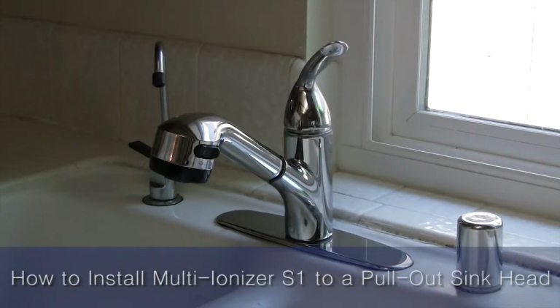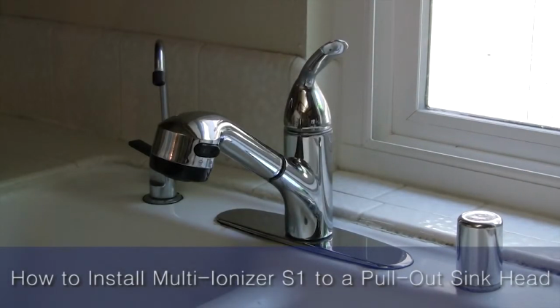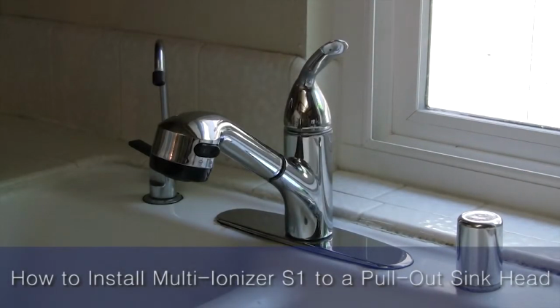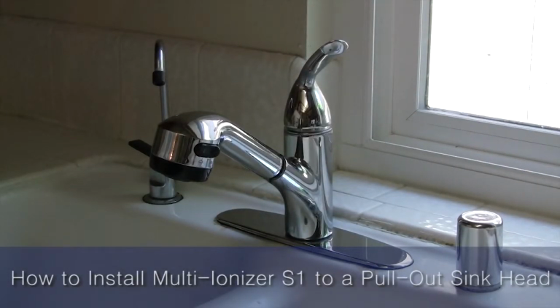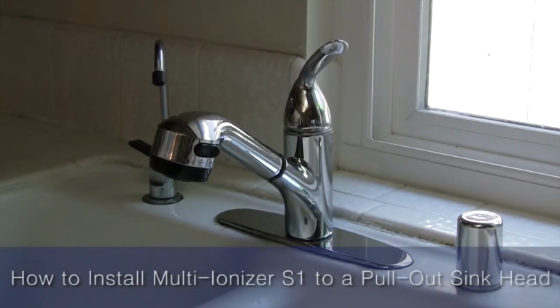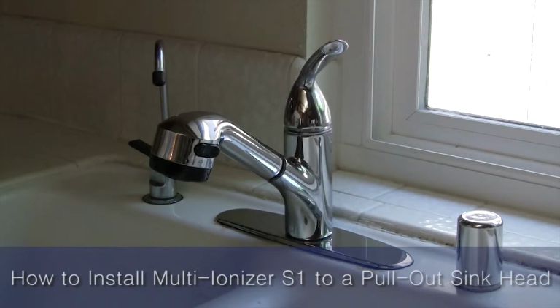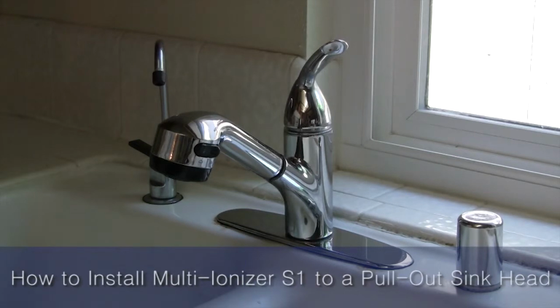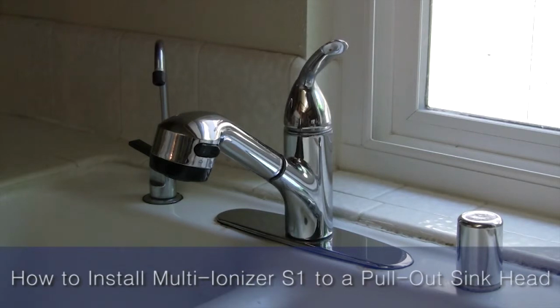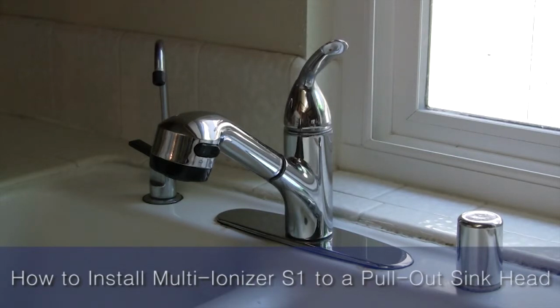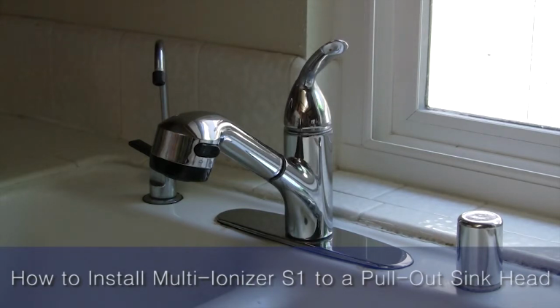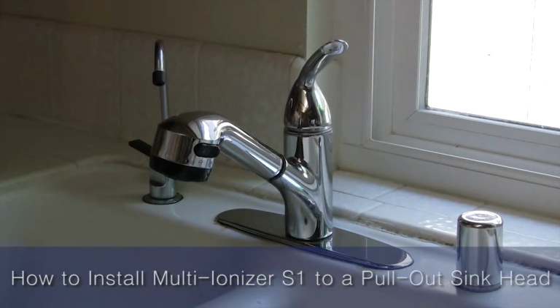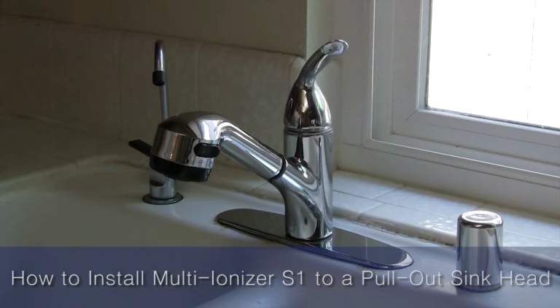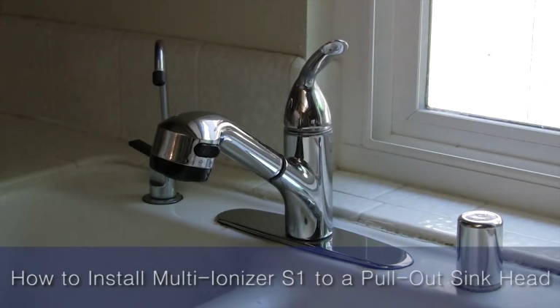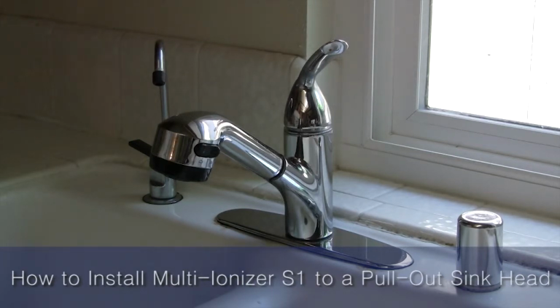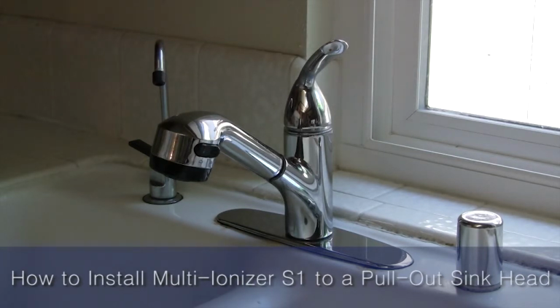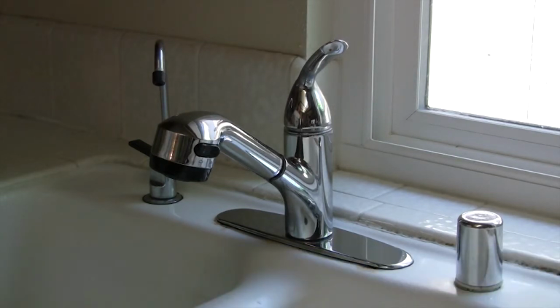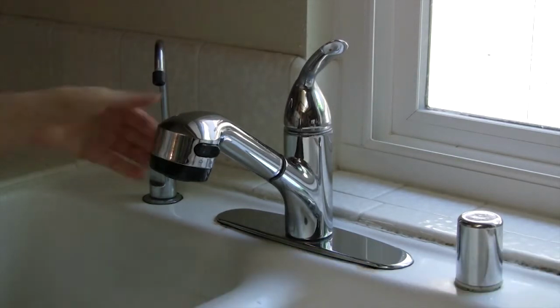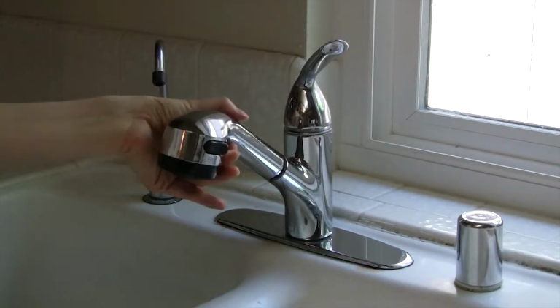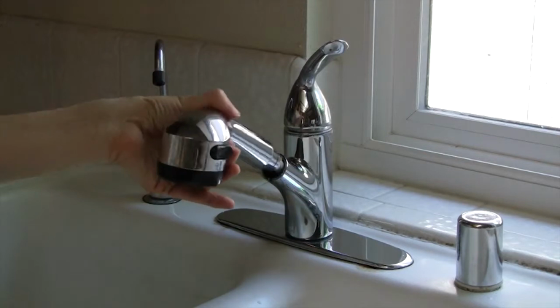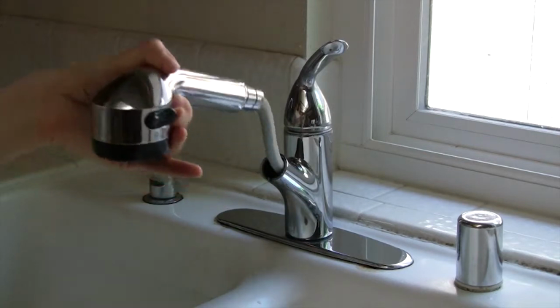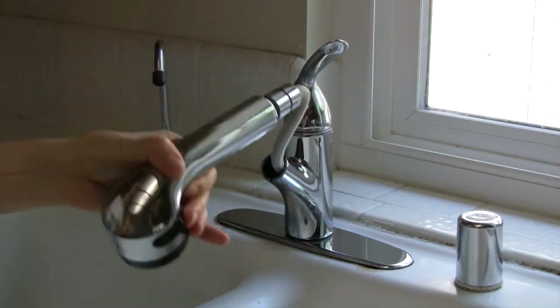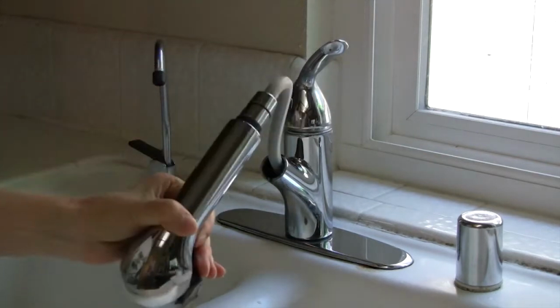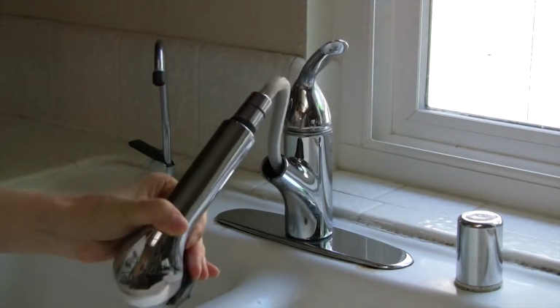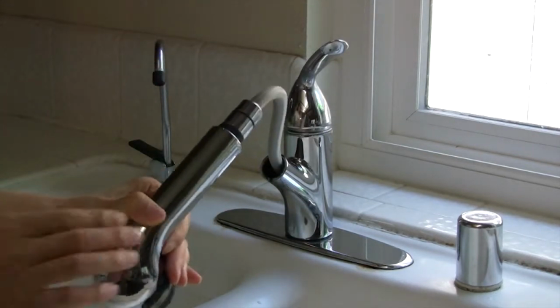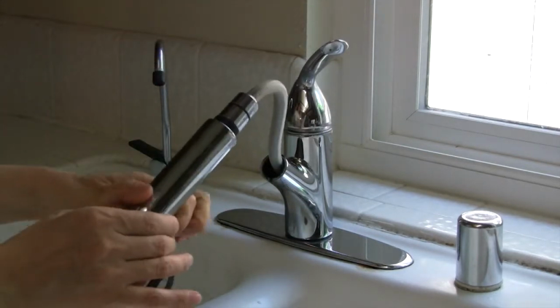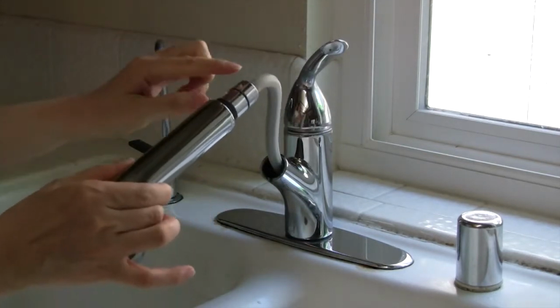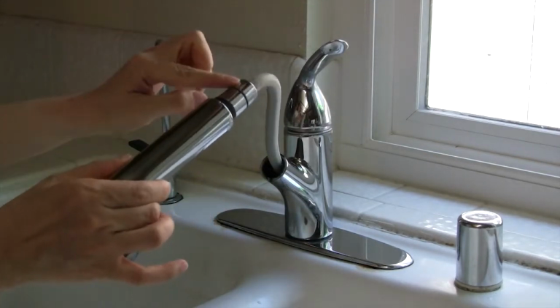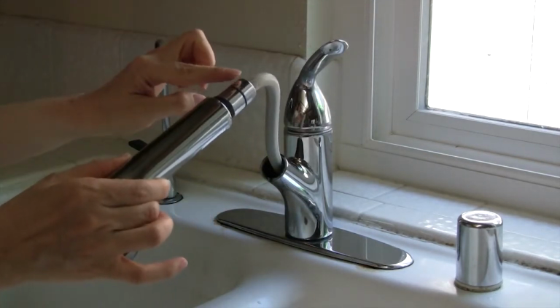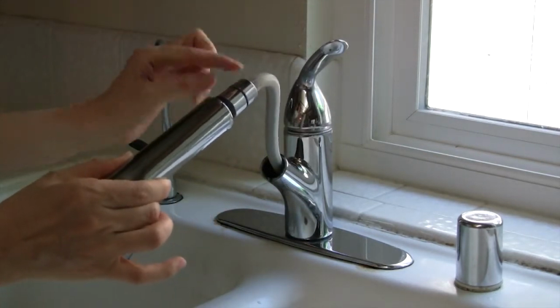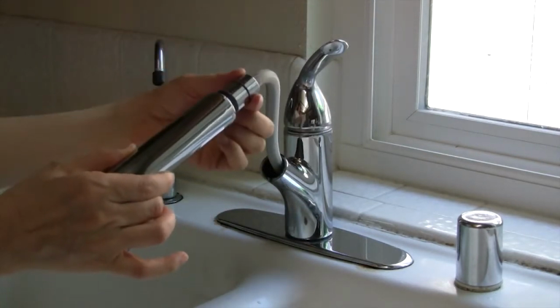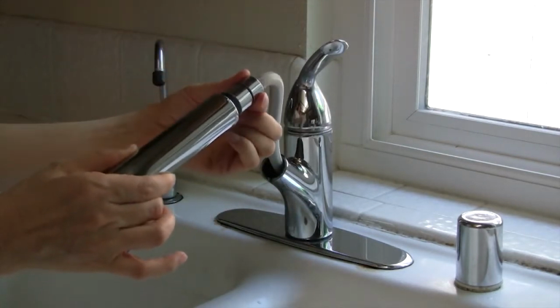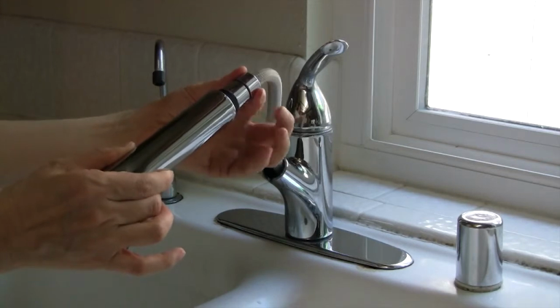How to install a multi-ionizer to a pull-out faucet aerator in your kitchen sink. Pull out the sink head and hold the hose connector with your left hand. Detach the sink head by twisting it off.